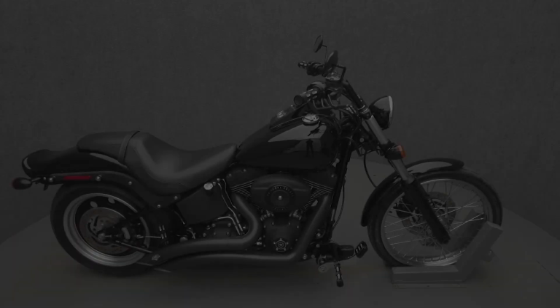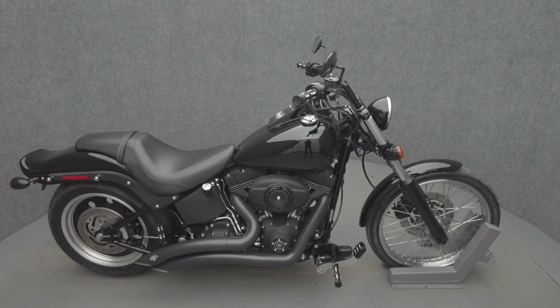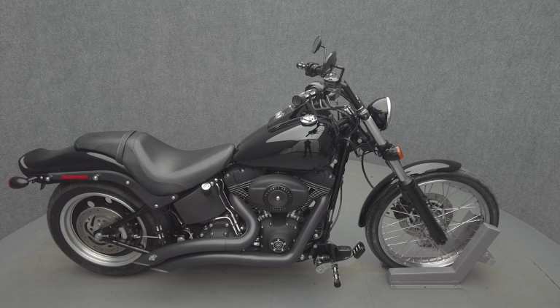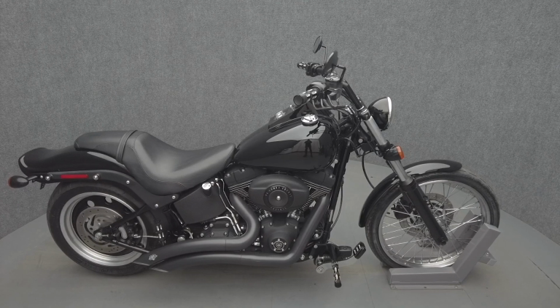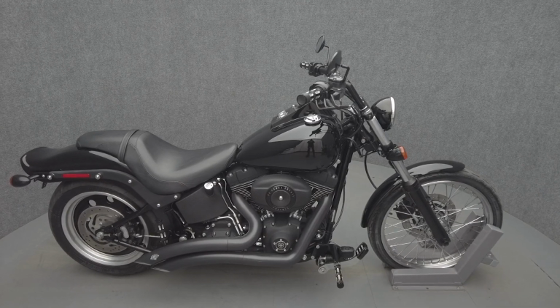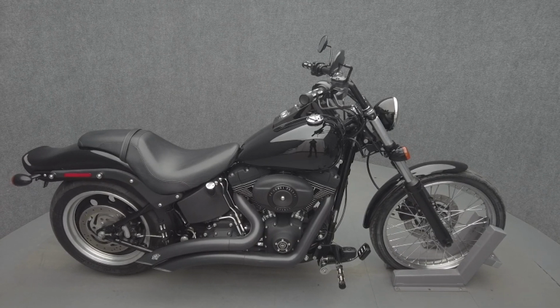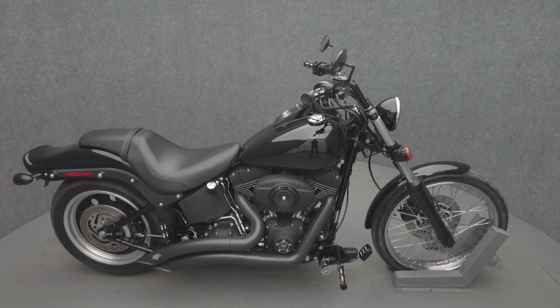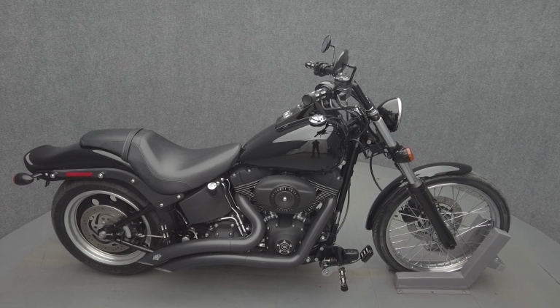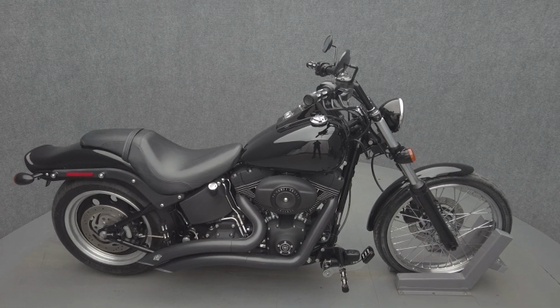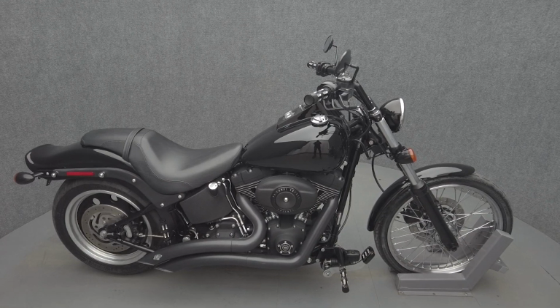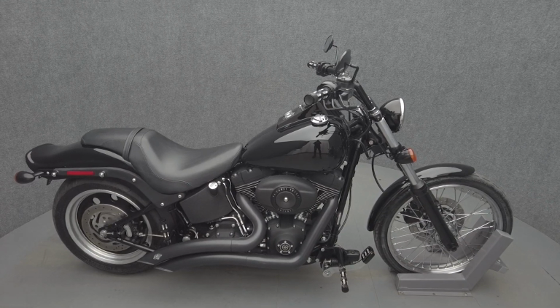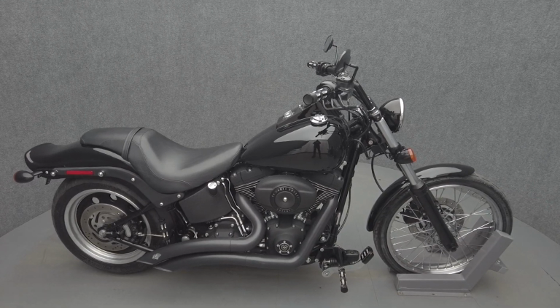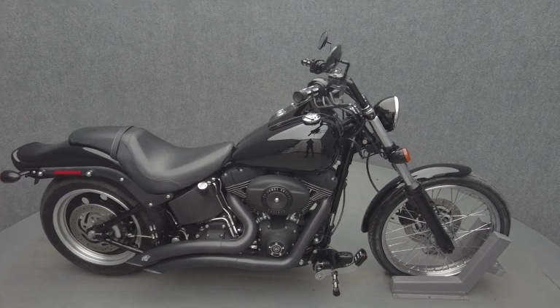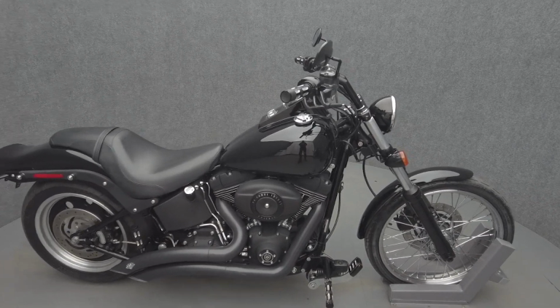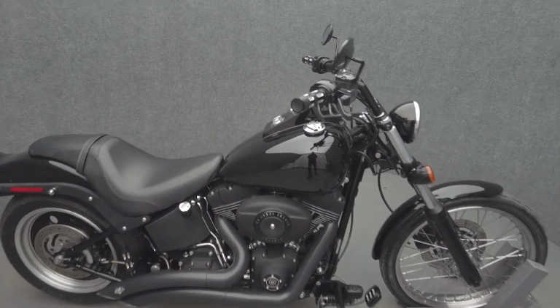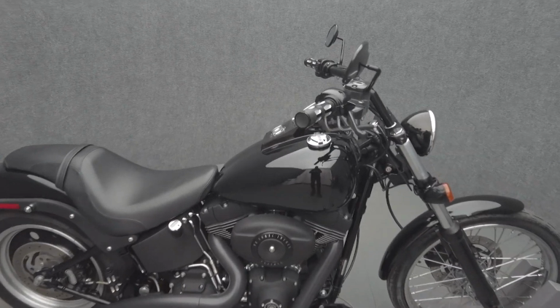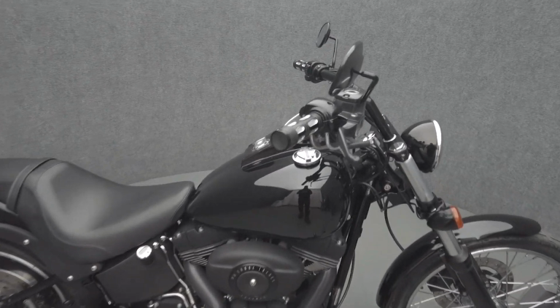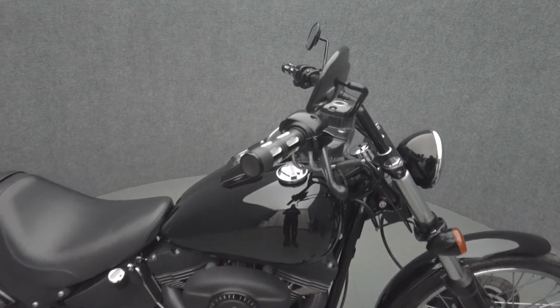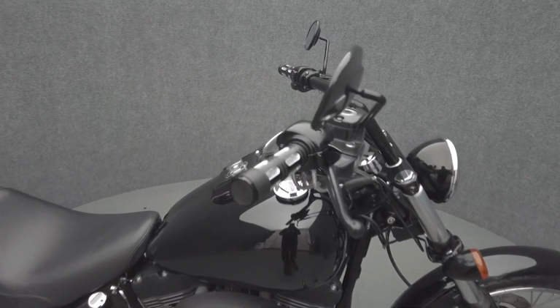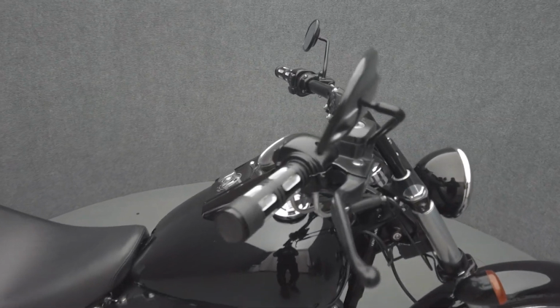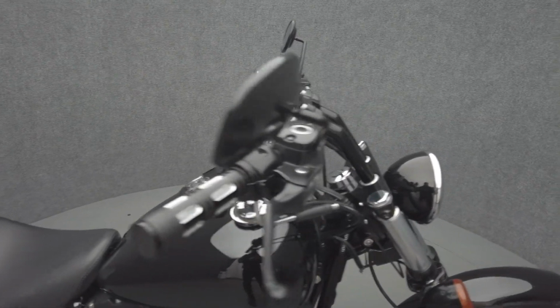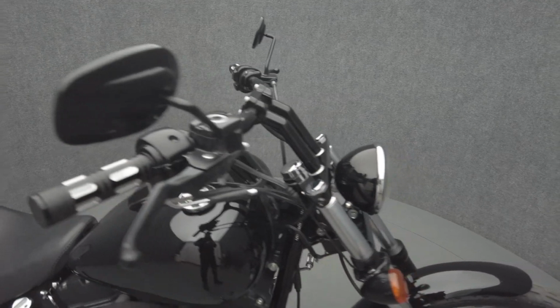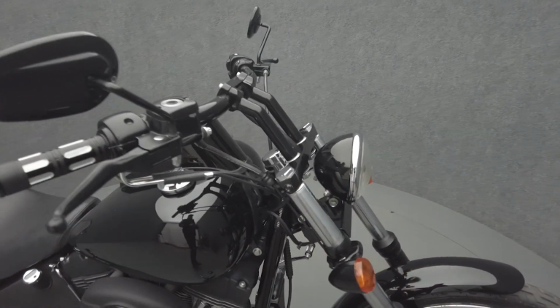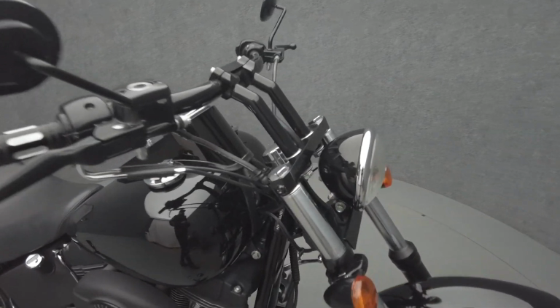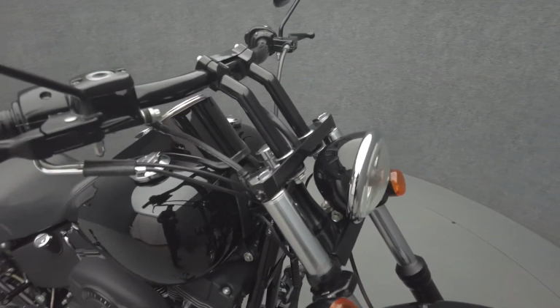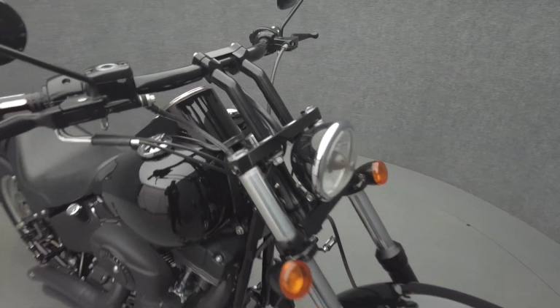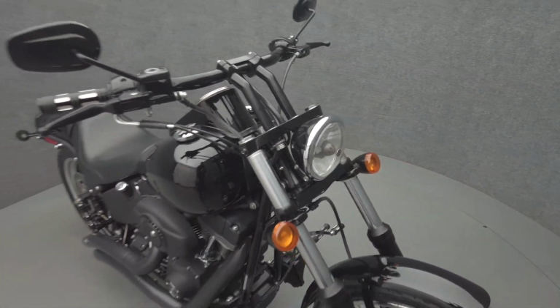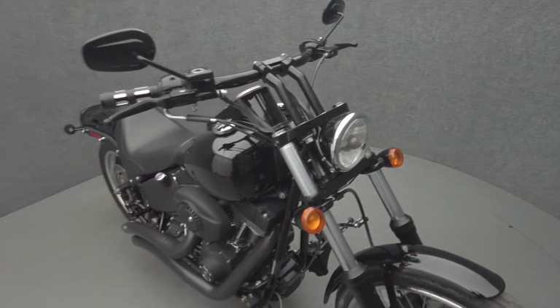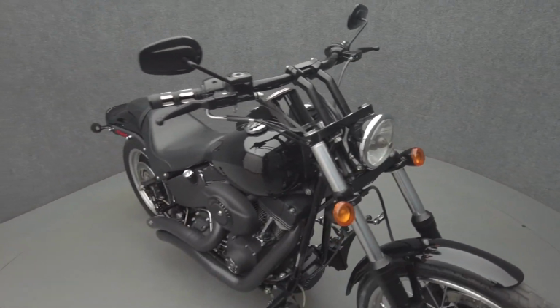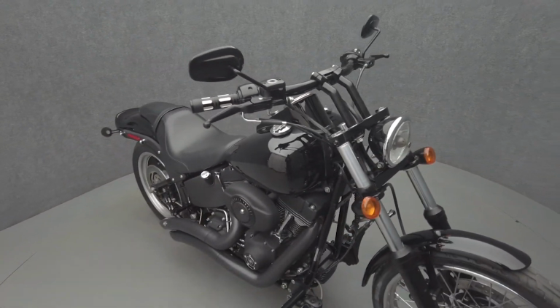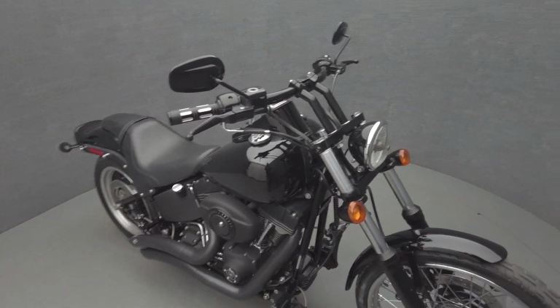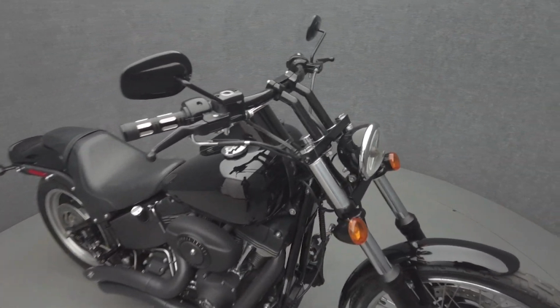Hey everyone, this is Keegan from National Power Sports. This 2007 Harley-Davidson Night Train with 28,124 miles passes New Hampshire State inspection and runs well.